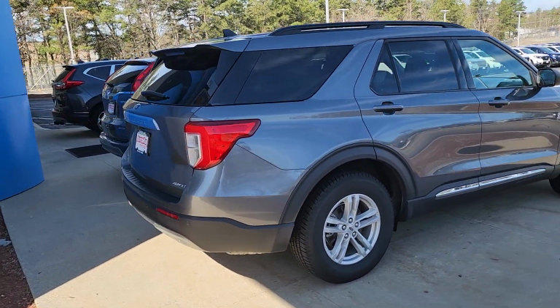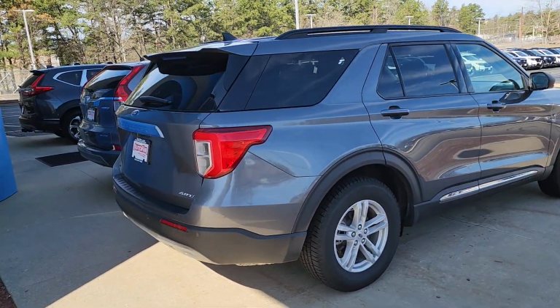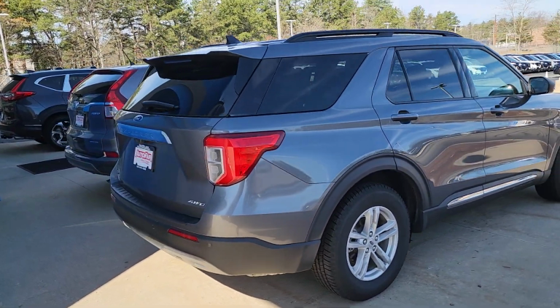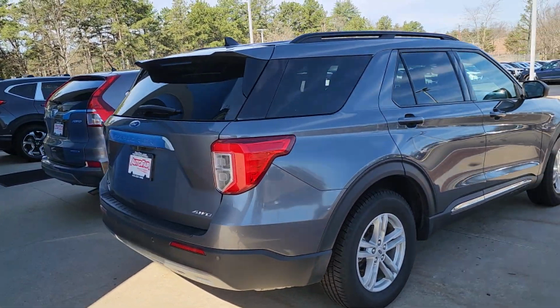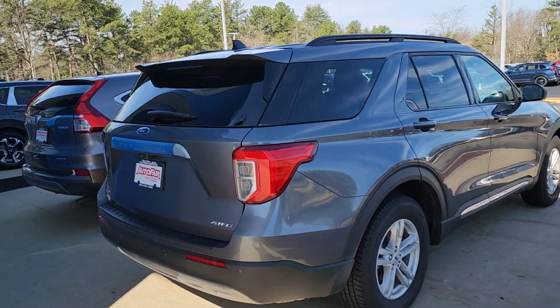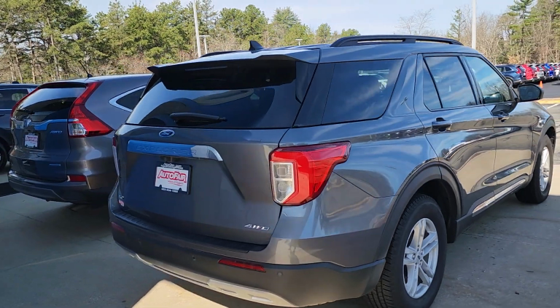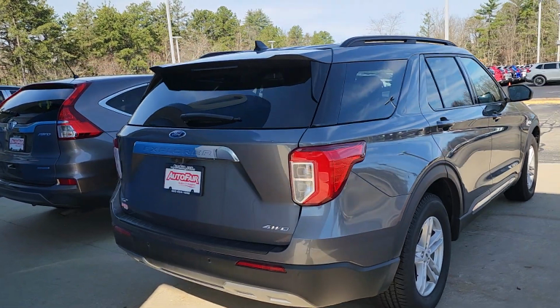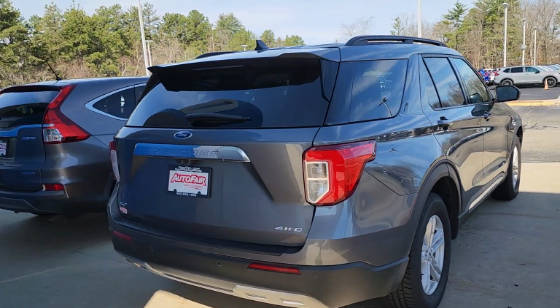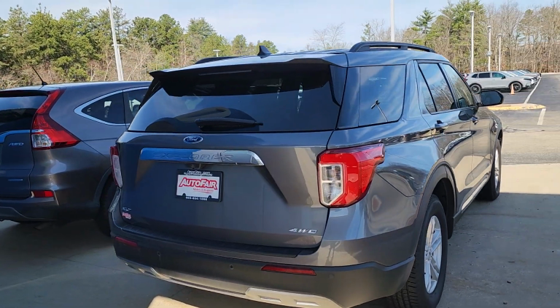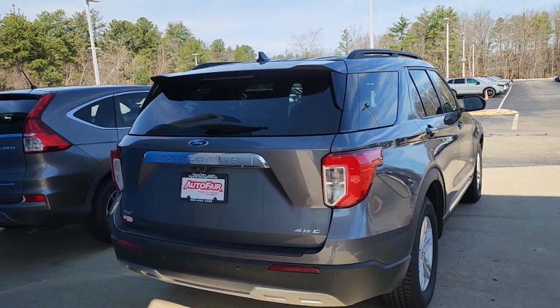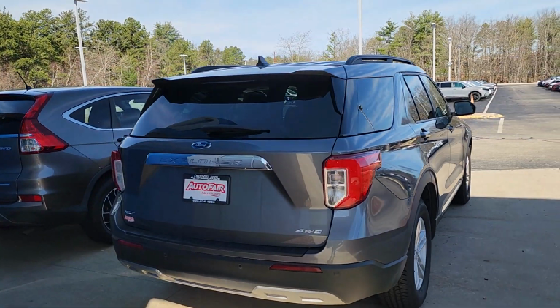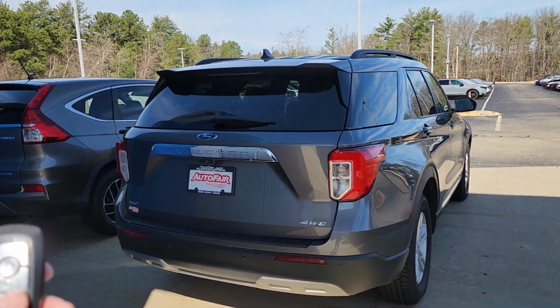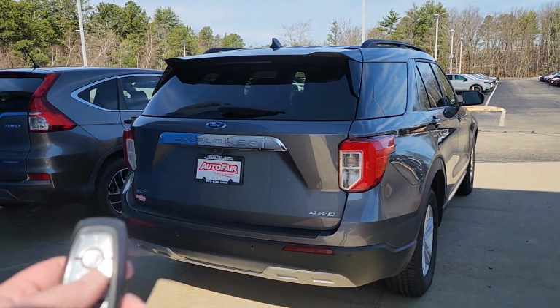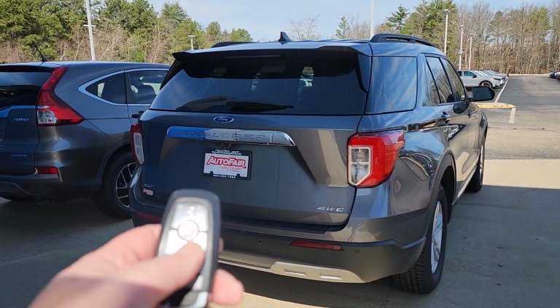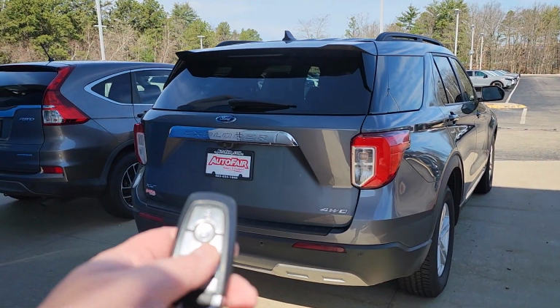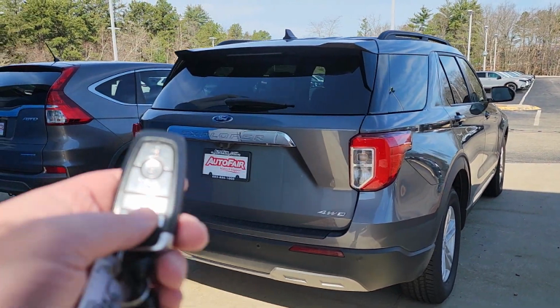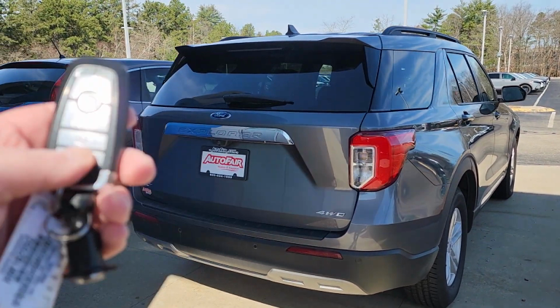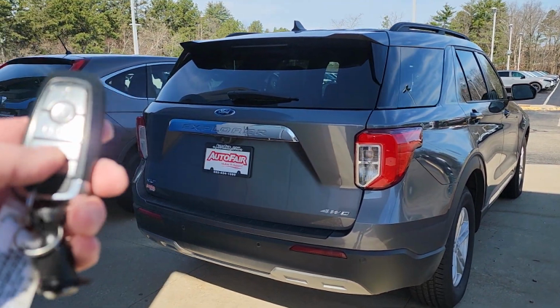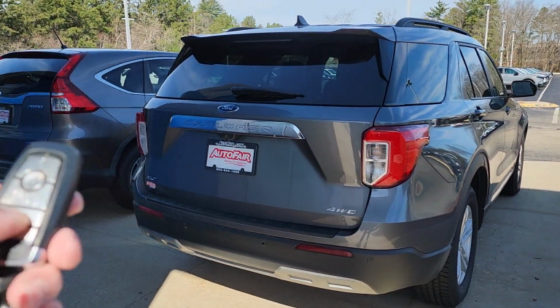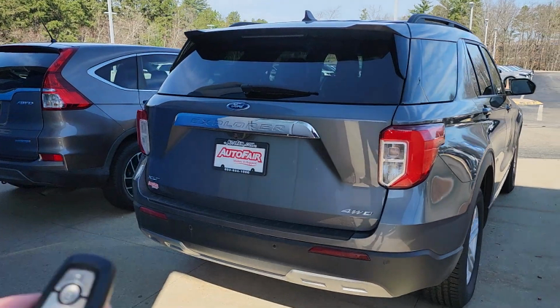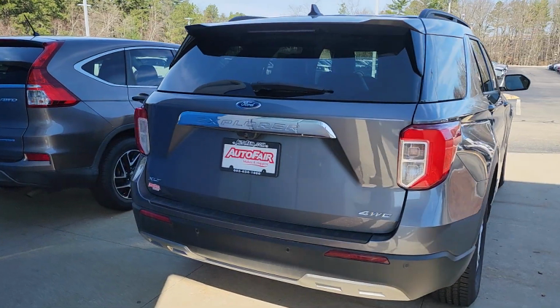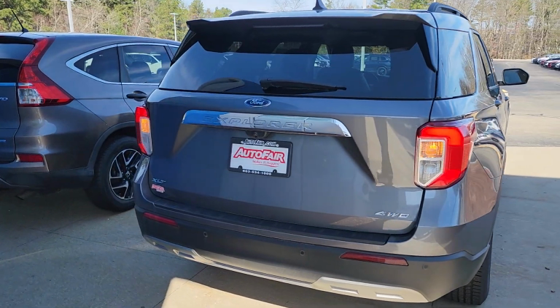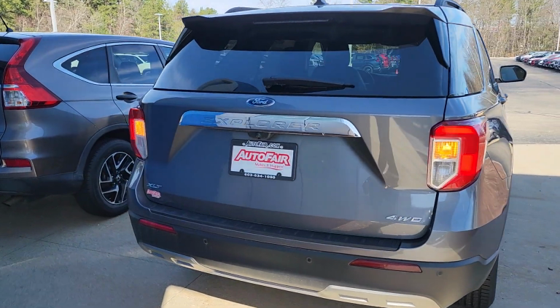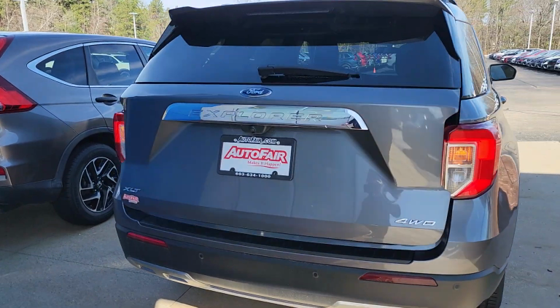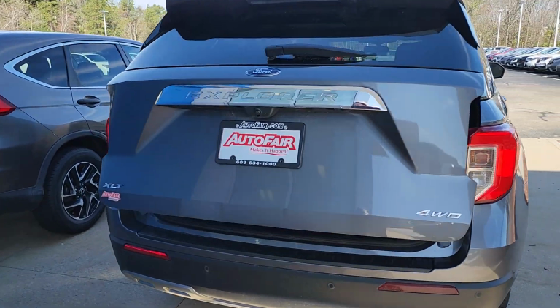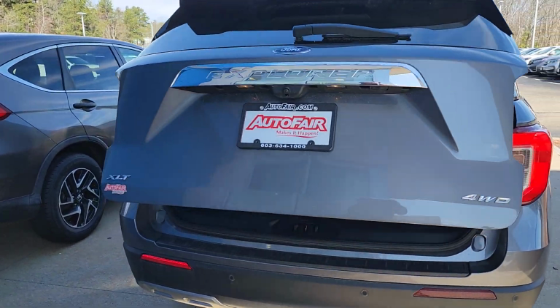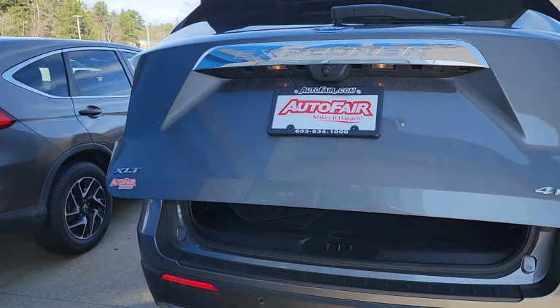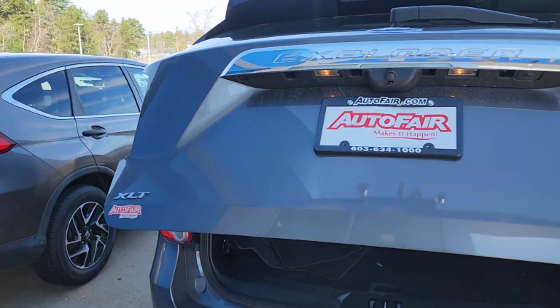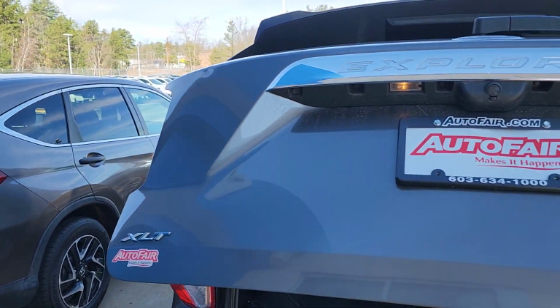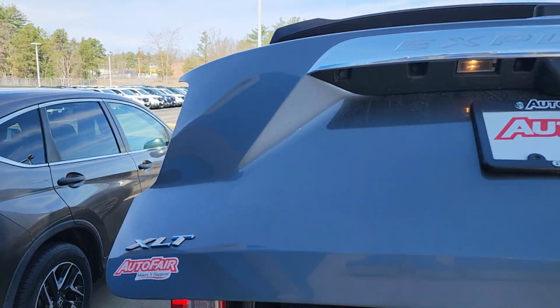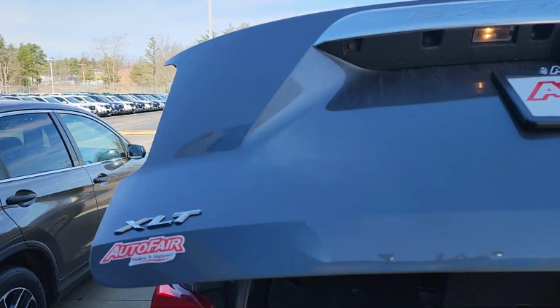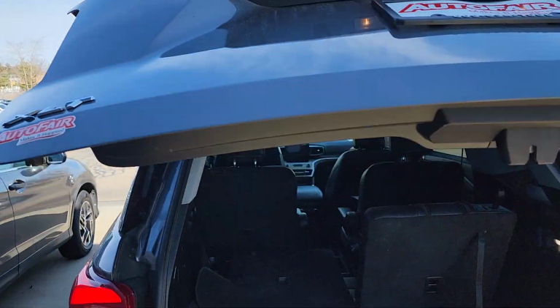Now if this were a Honda I could tell you everything about it, but it isn't, so I'm gonna do my best. It looks like you have a remote engine start and a power lift tailgate. This is an XLT.